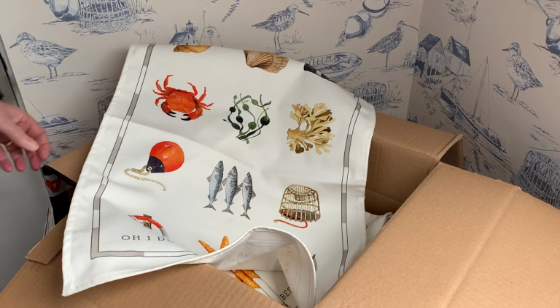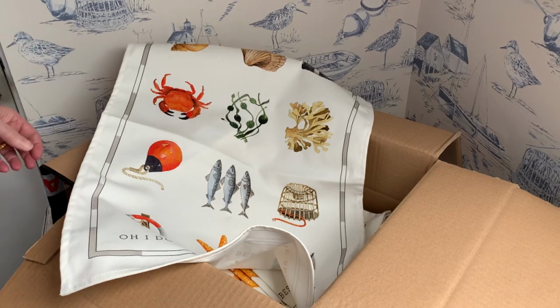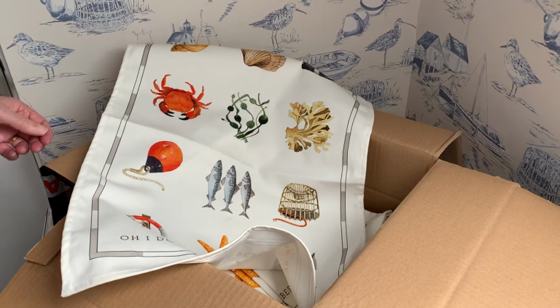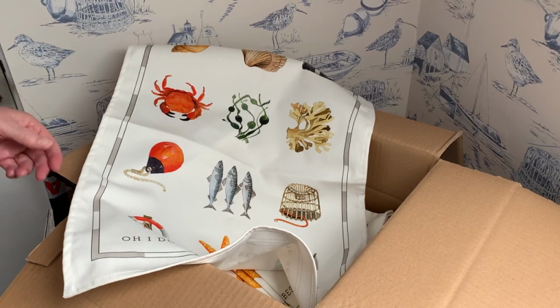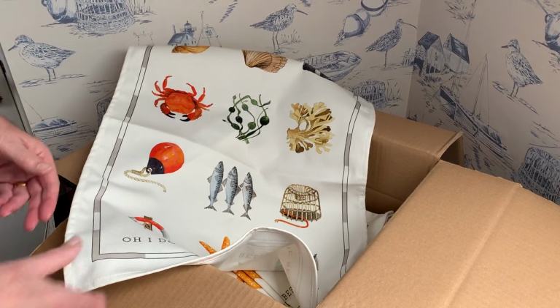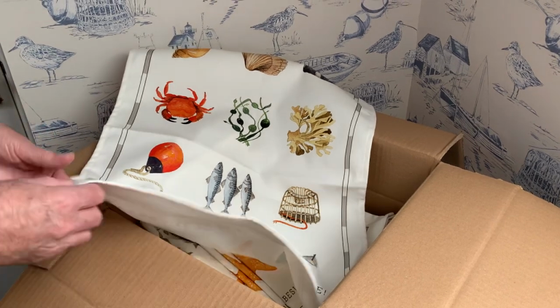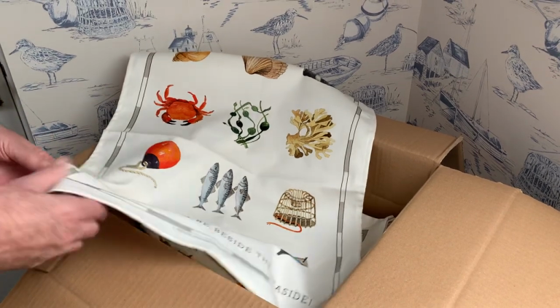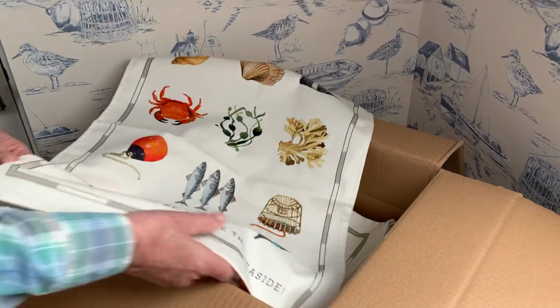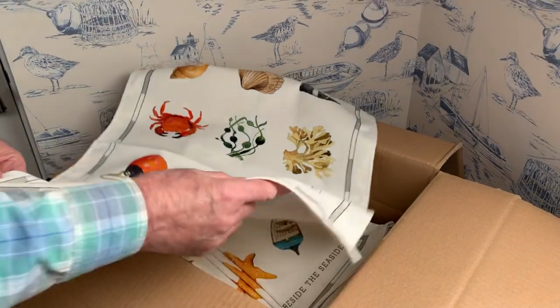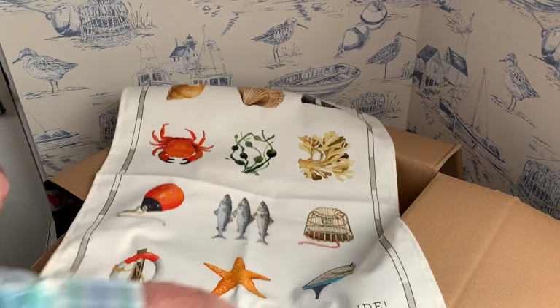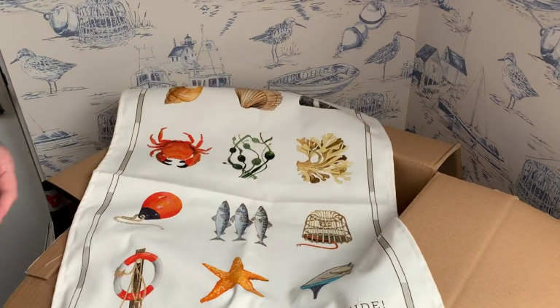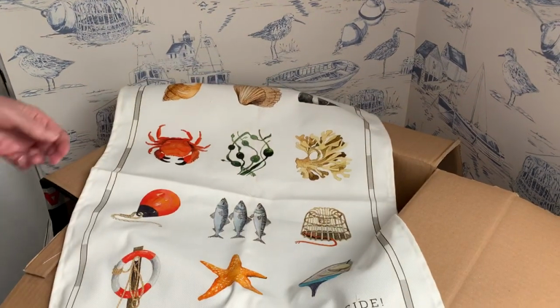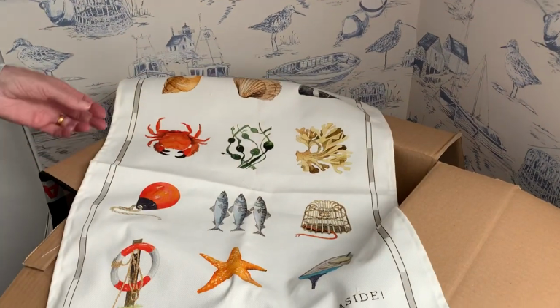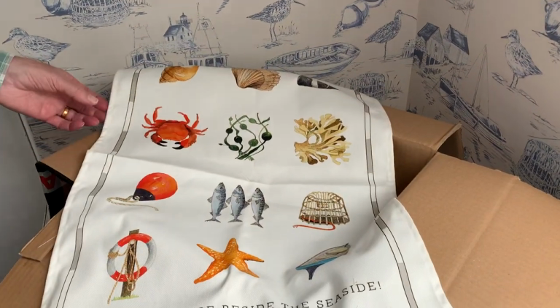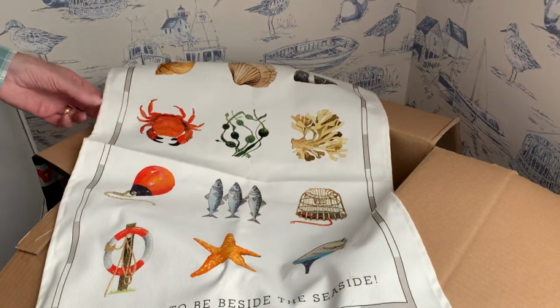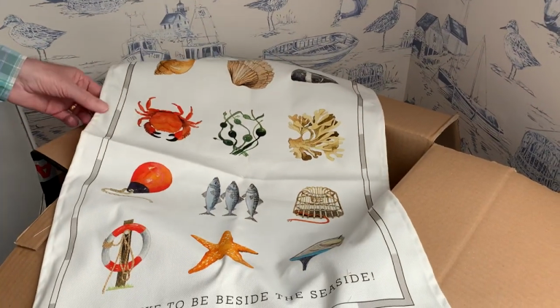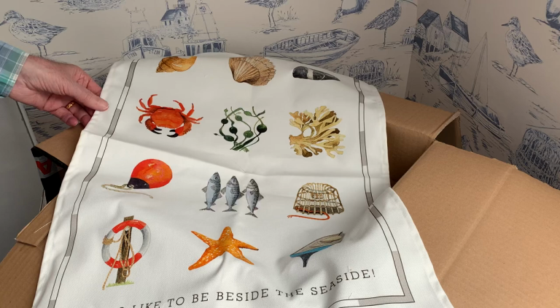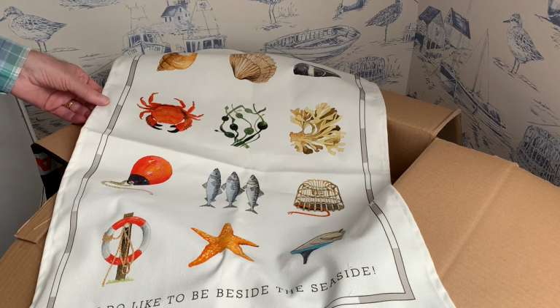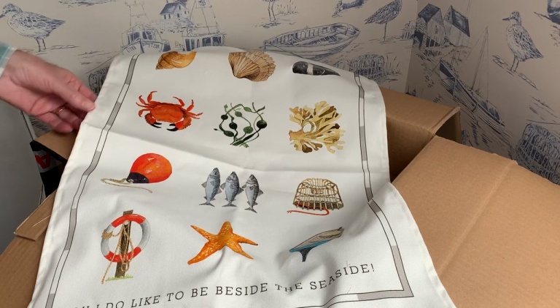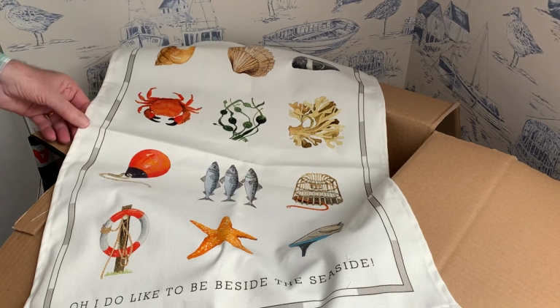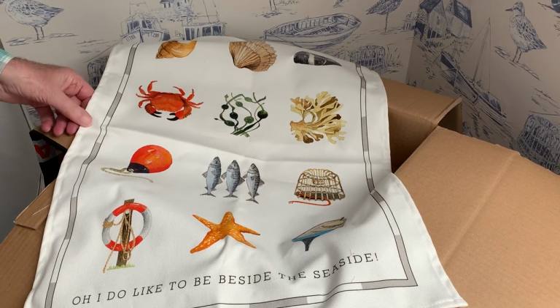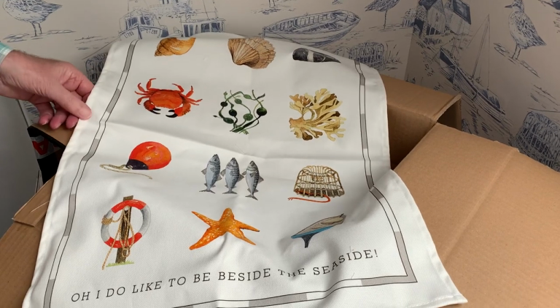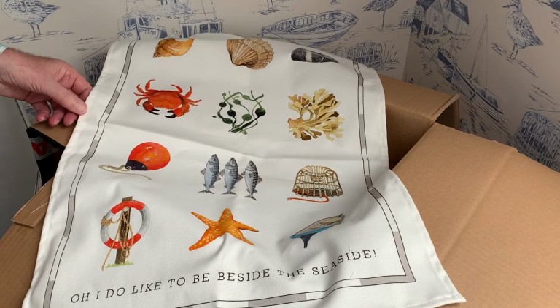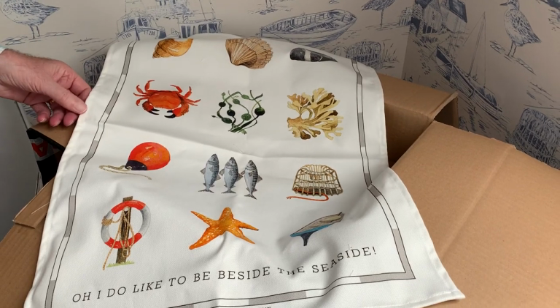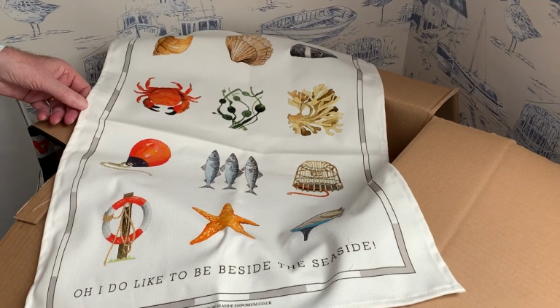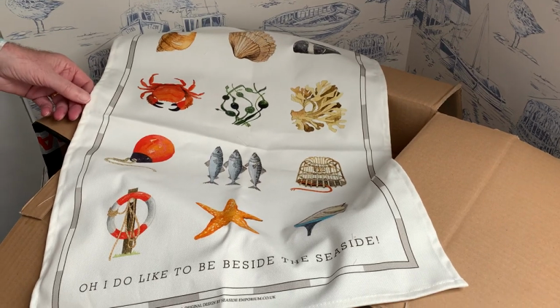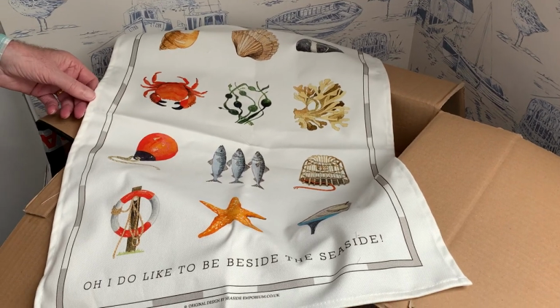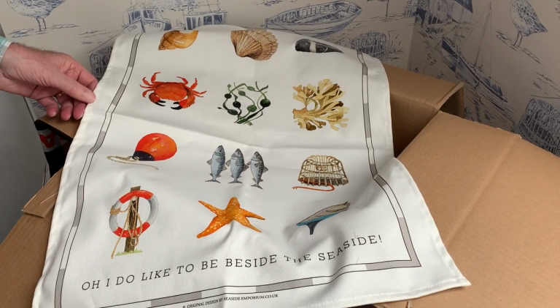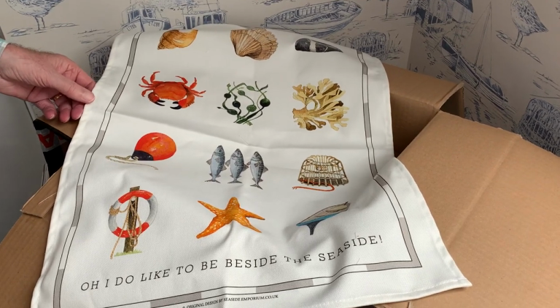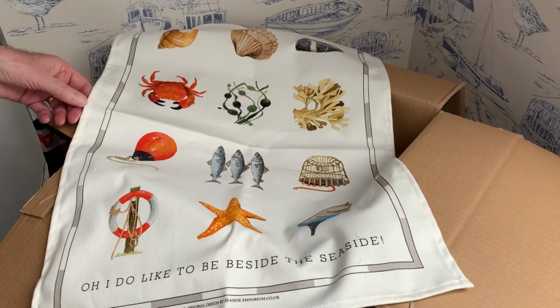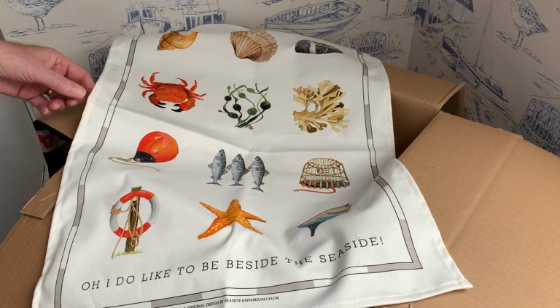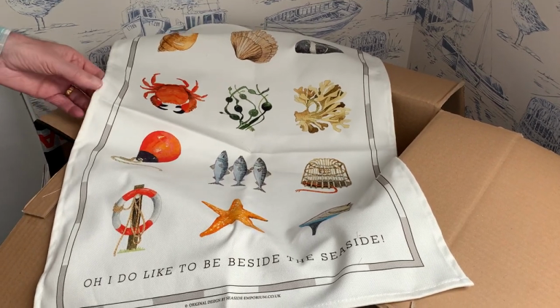Available to buy with all your other Christmas gifts, cards, and whatever else you fancy. See you later, bye bye.